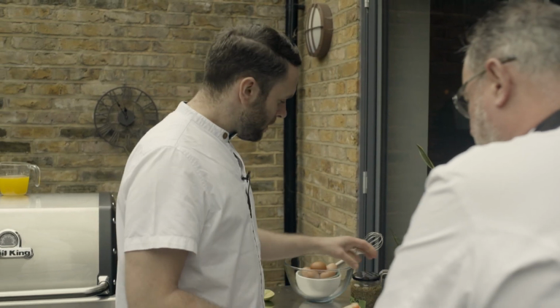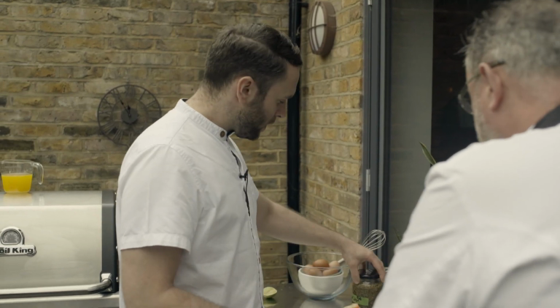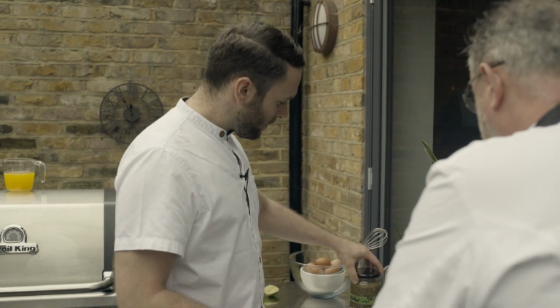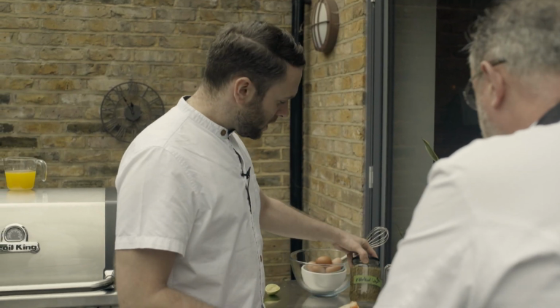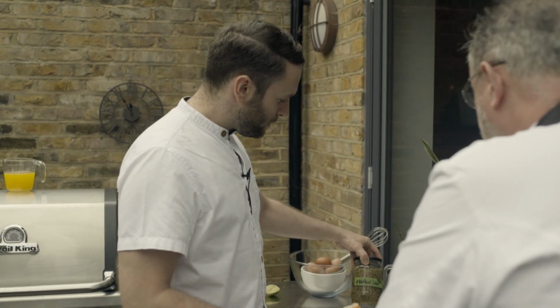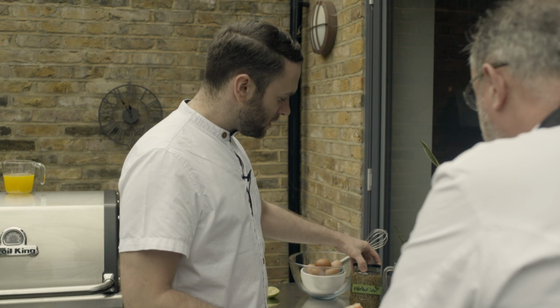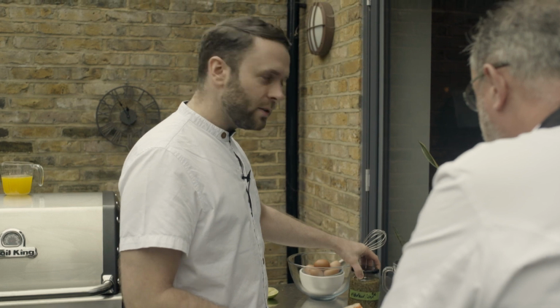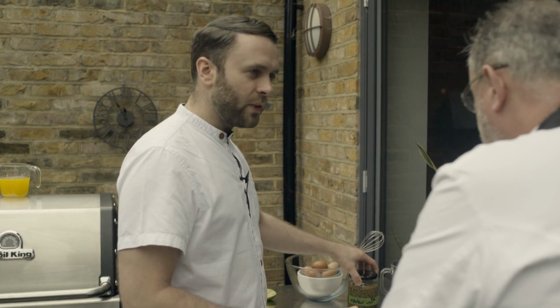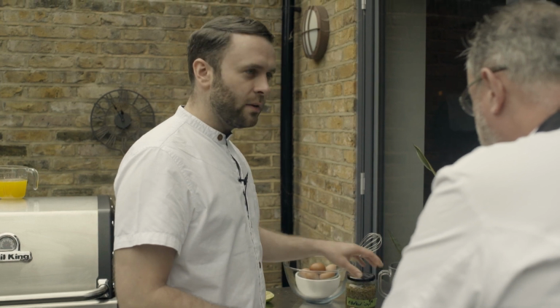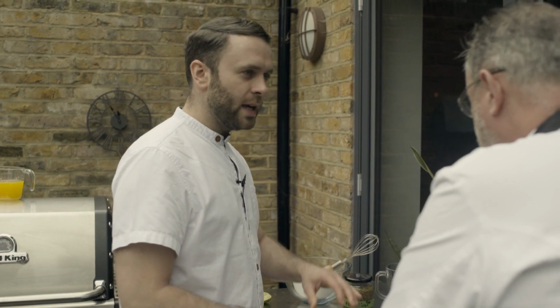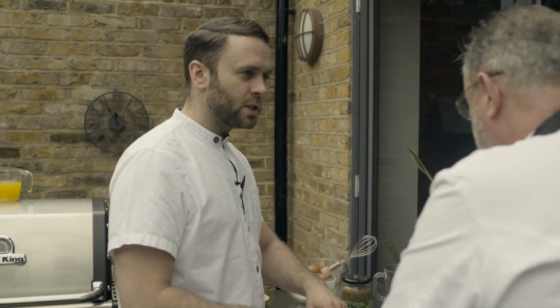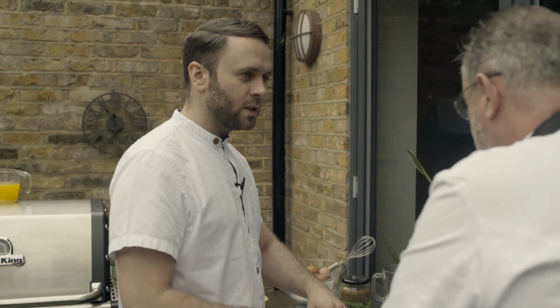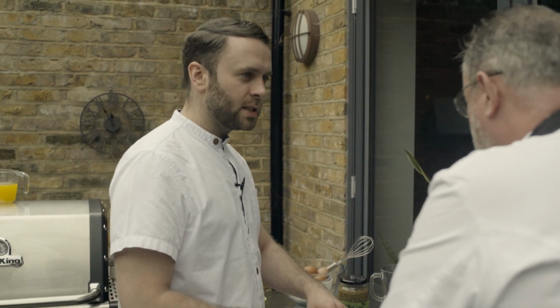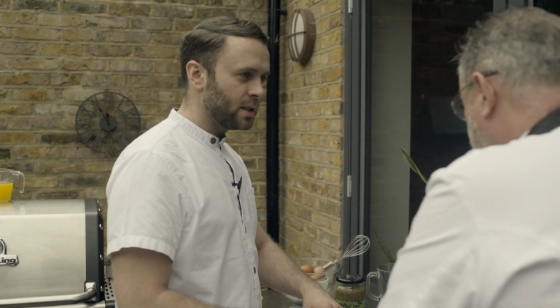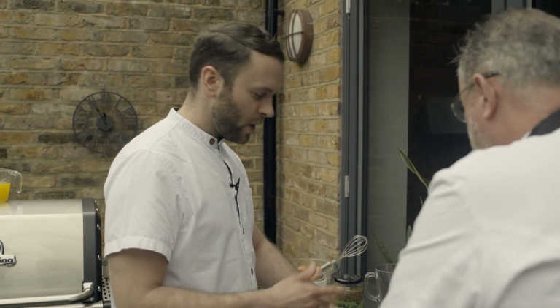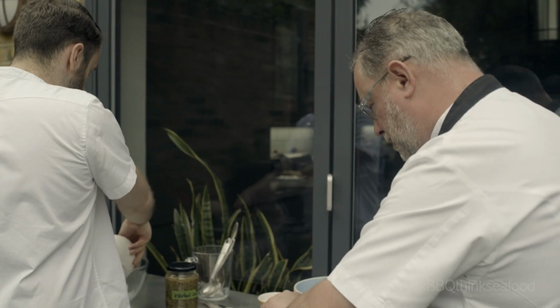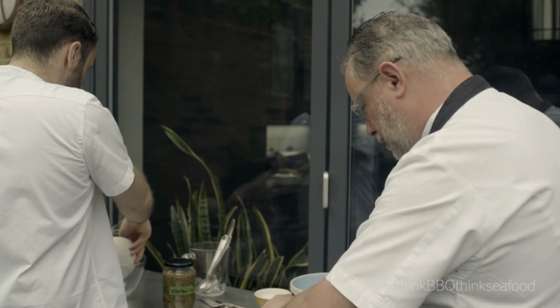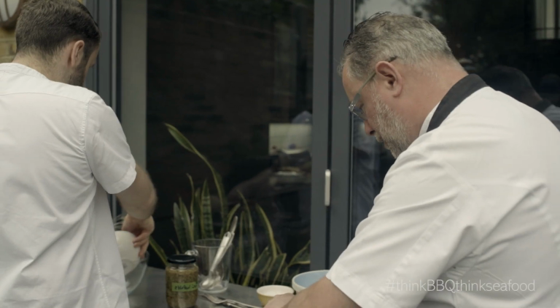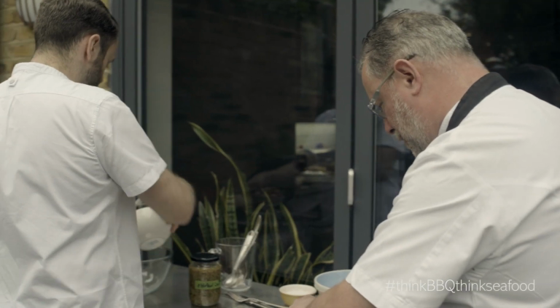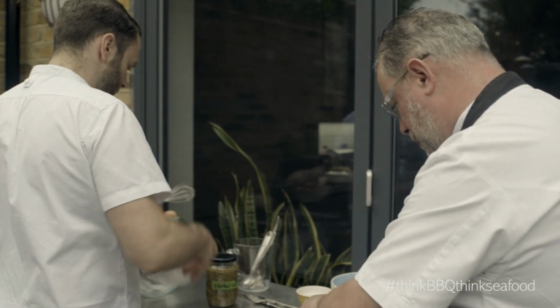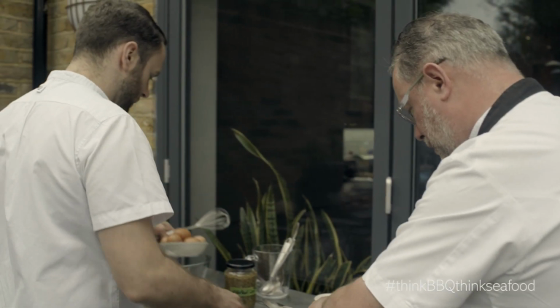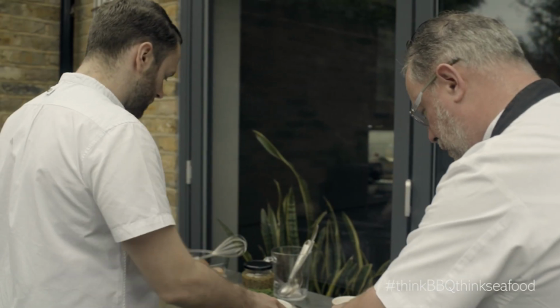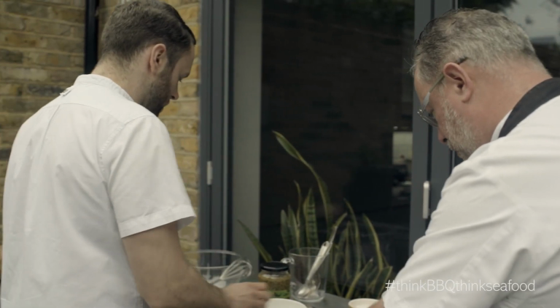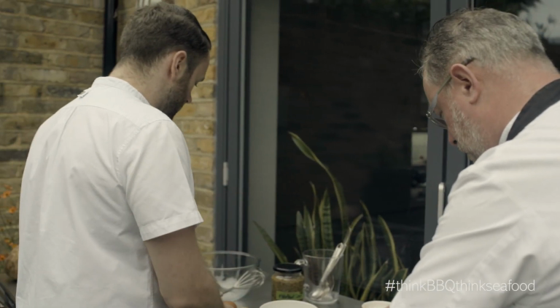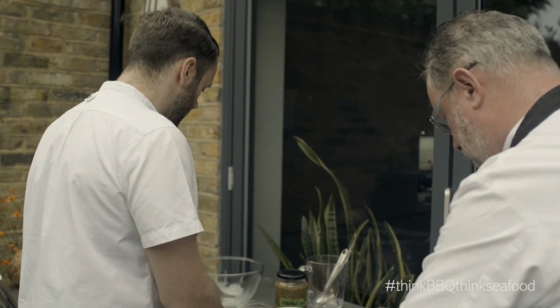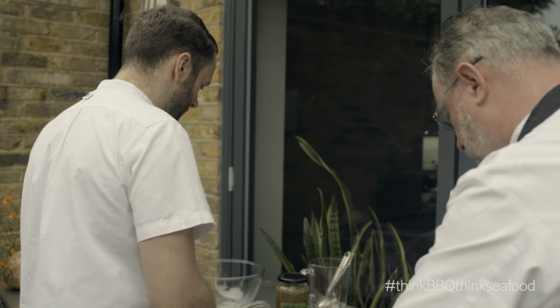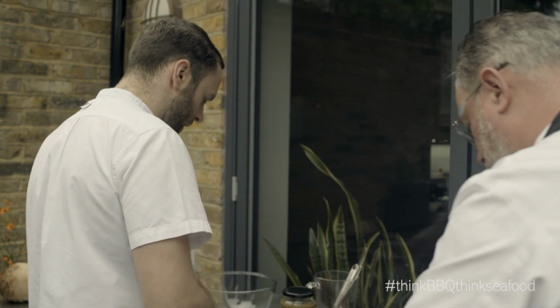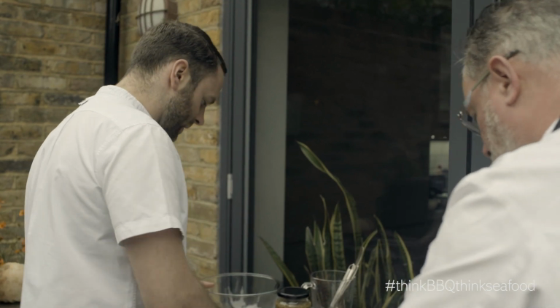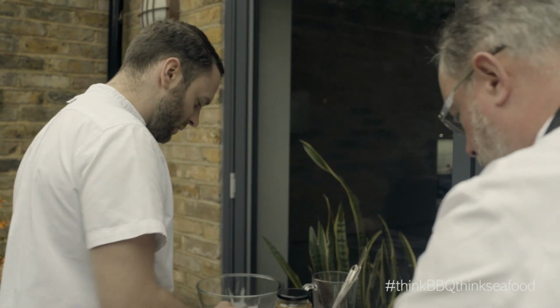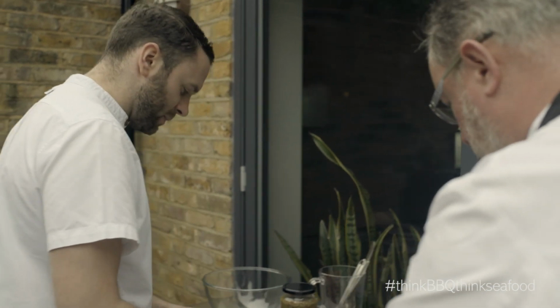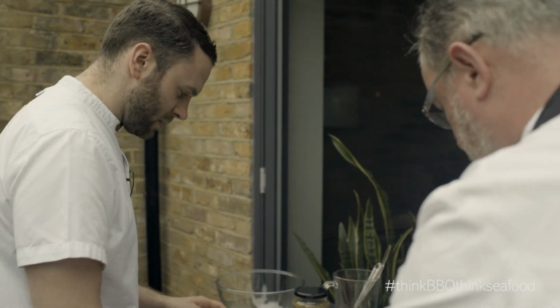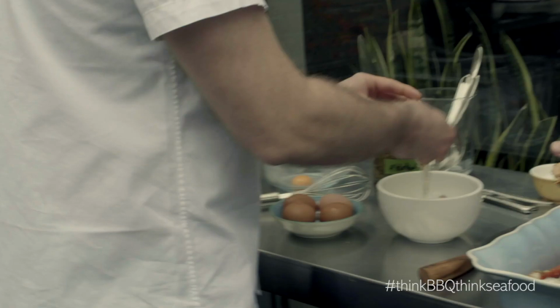But with some pickled elderflower in there, just to season it. This is hopefully just going to show you quite how easy these recipes can be.